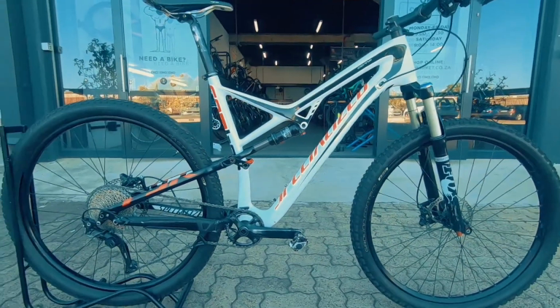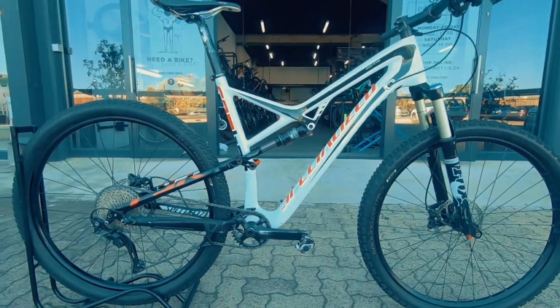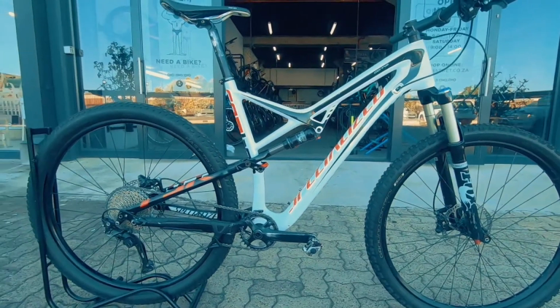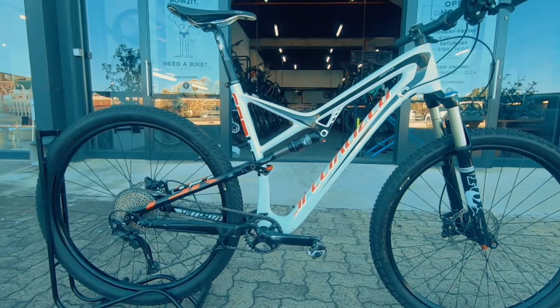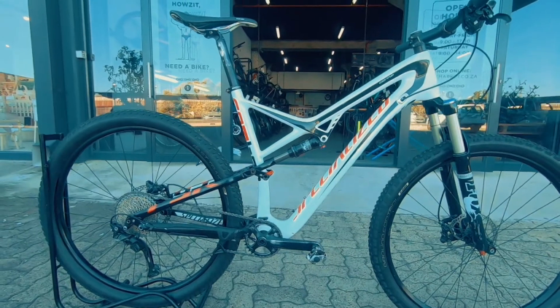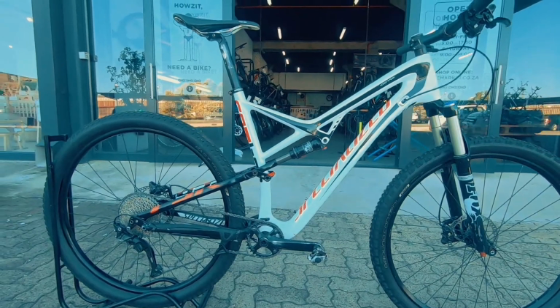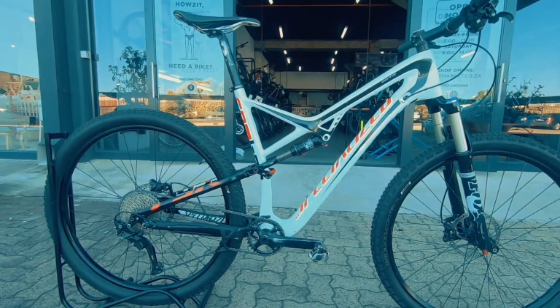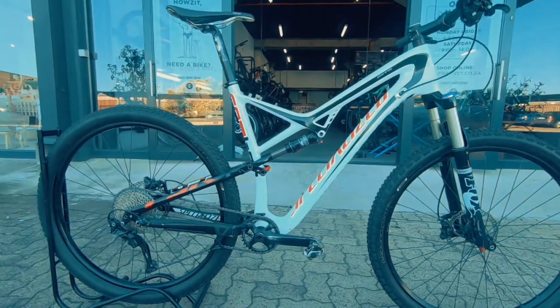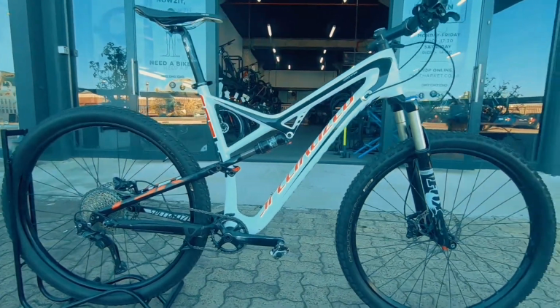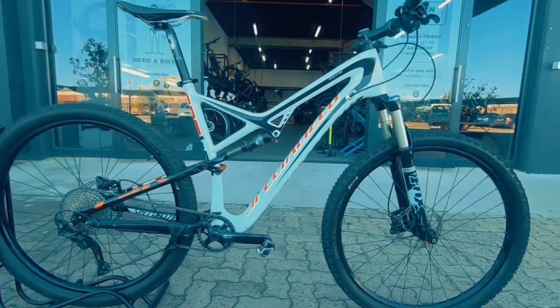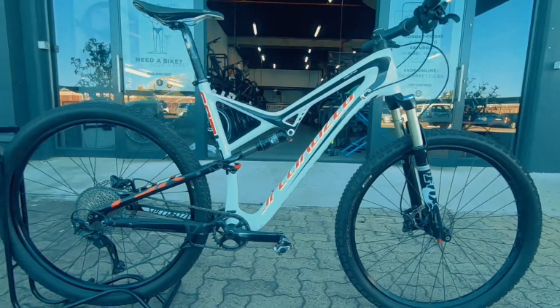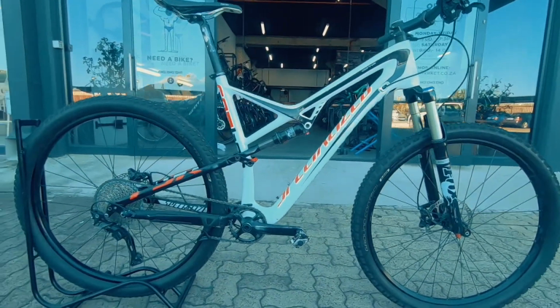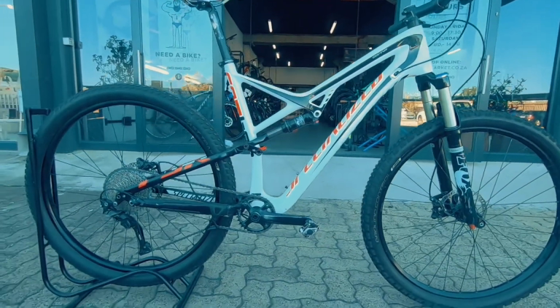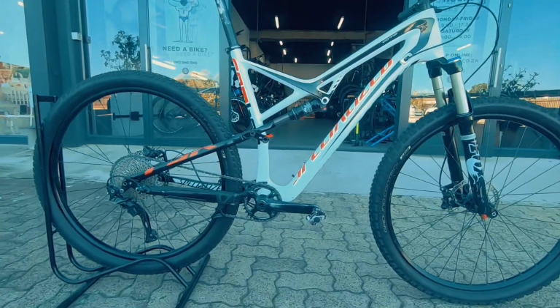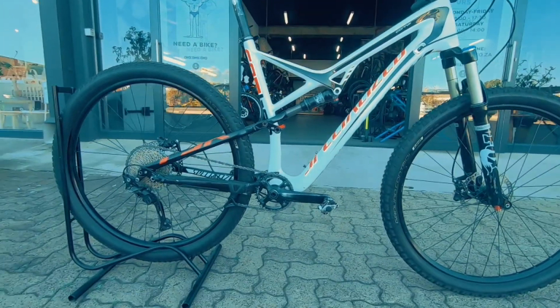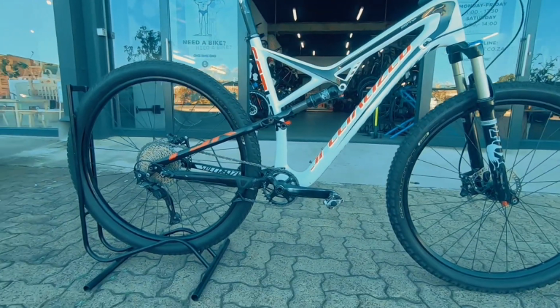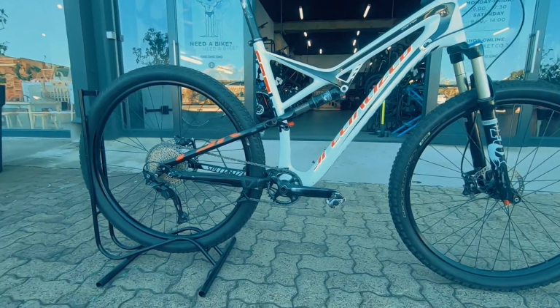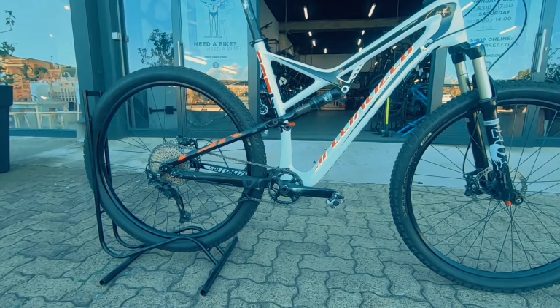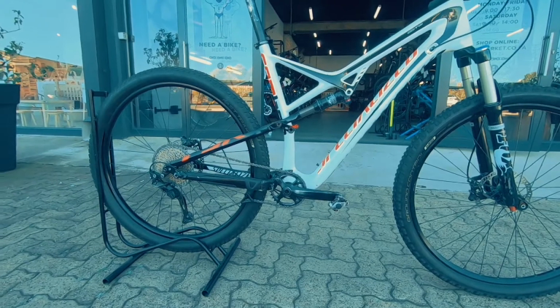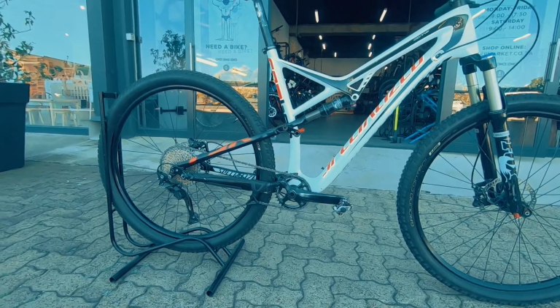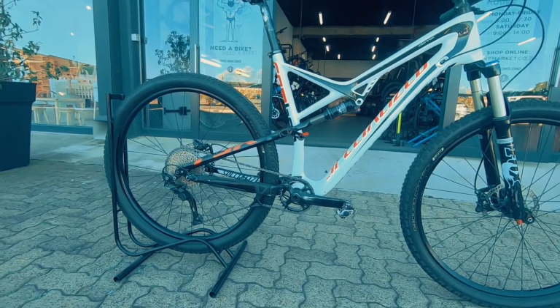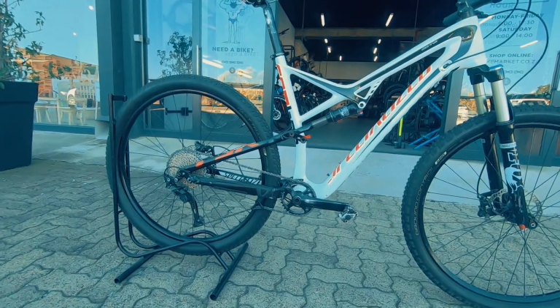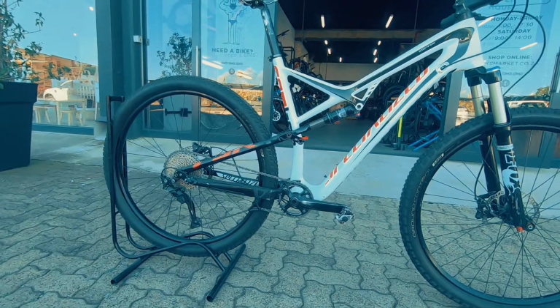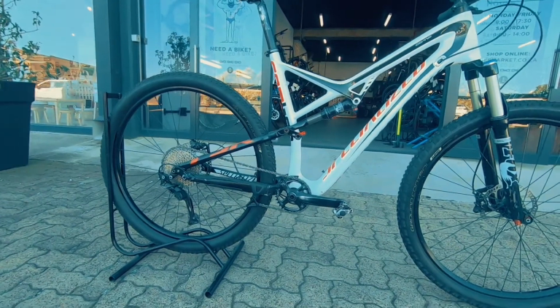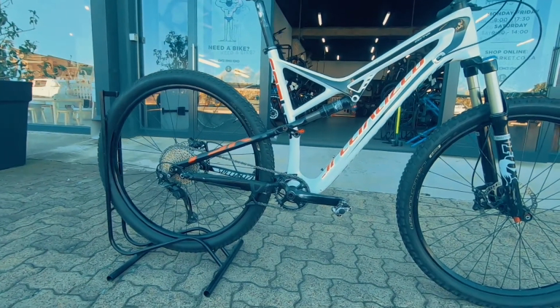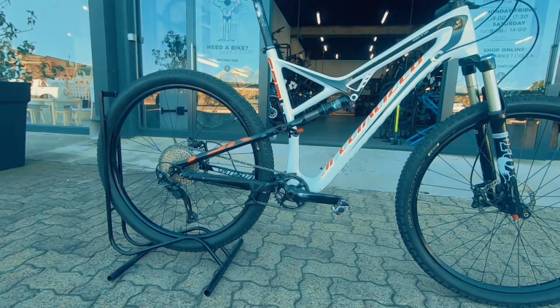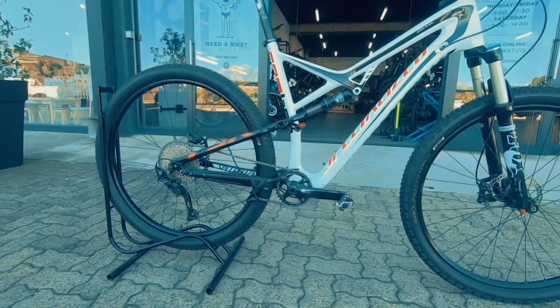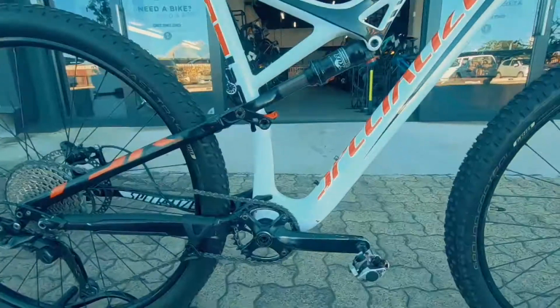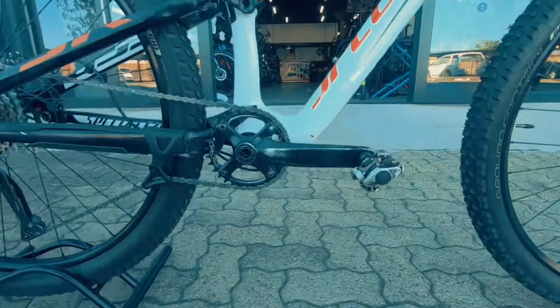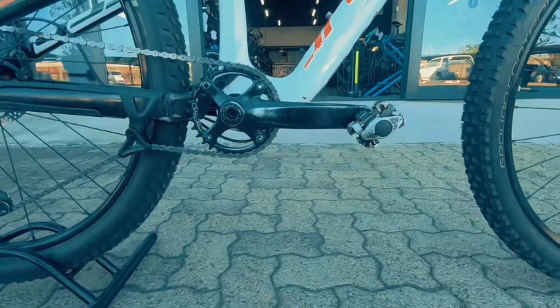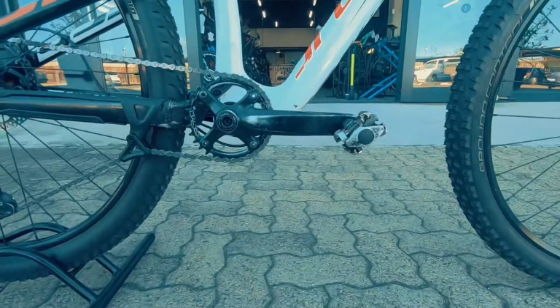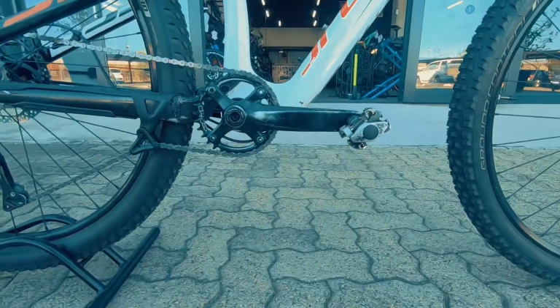On the rear you've got 120 millimeters and that's a Fox Float CTD — a really really nice suspension system. It's gonna keep you super plush and super comfortable out there on the trails.